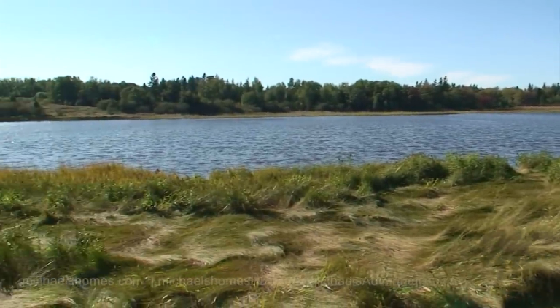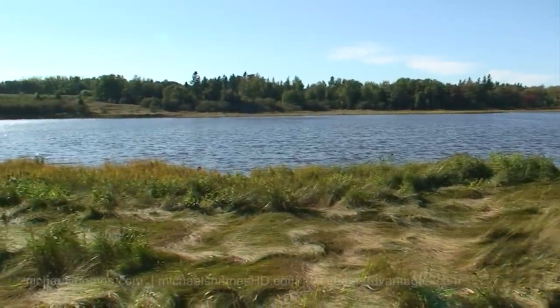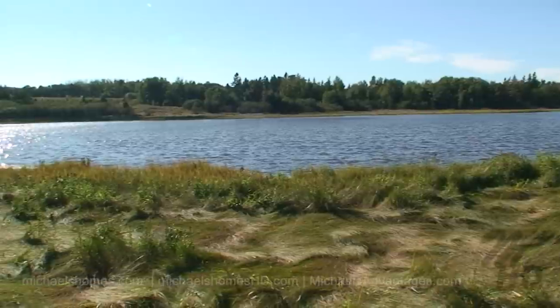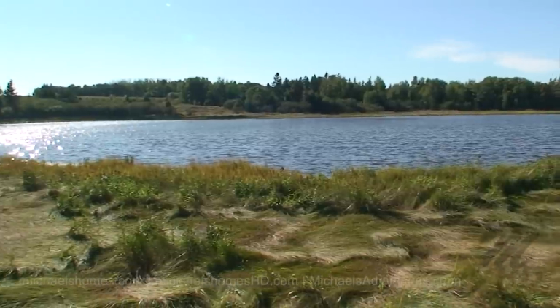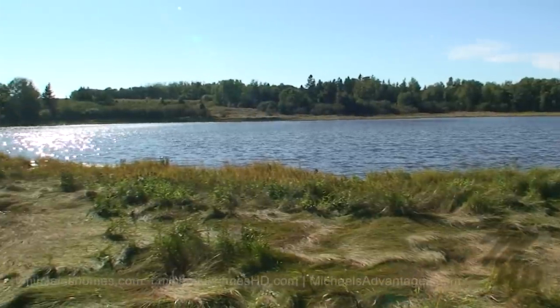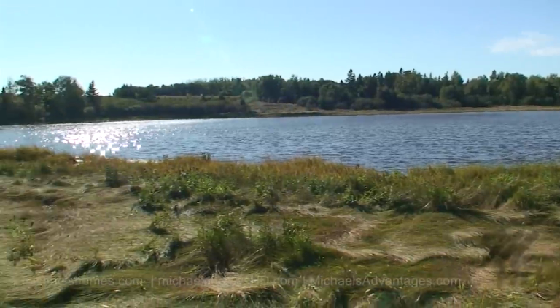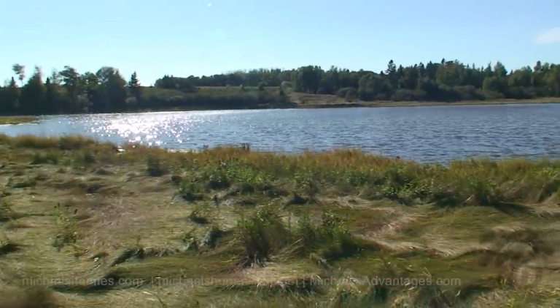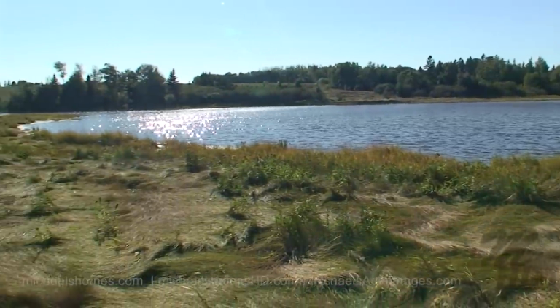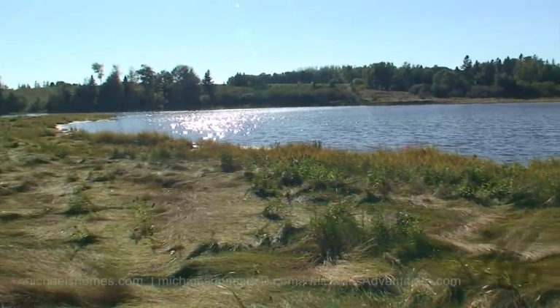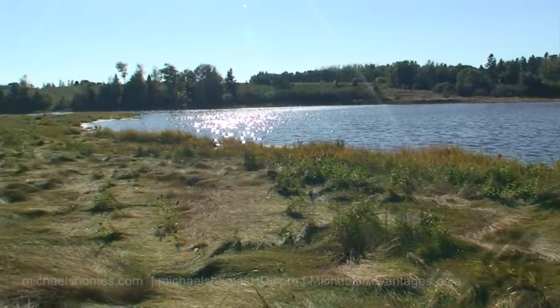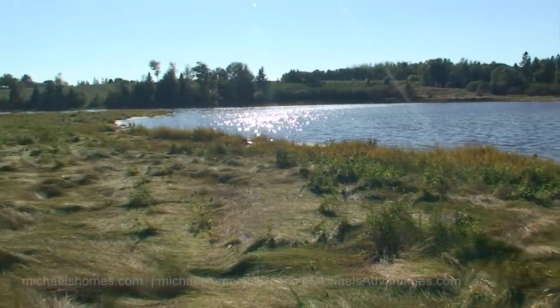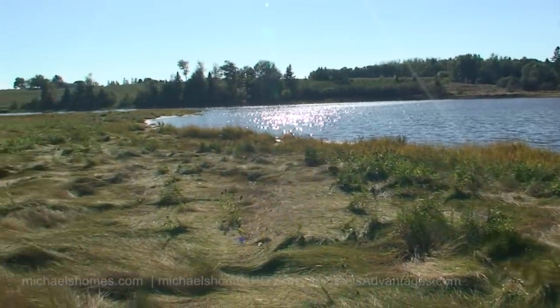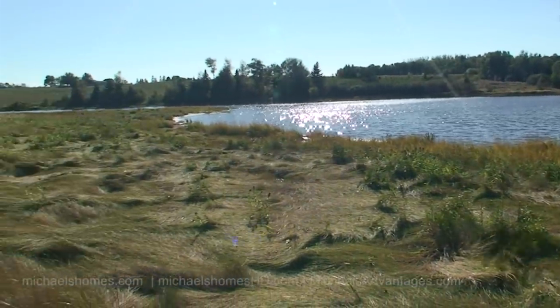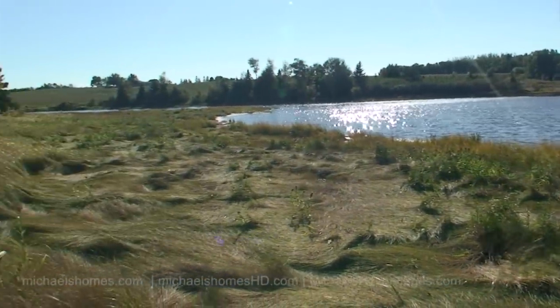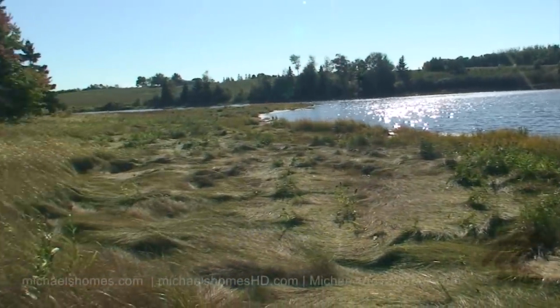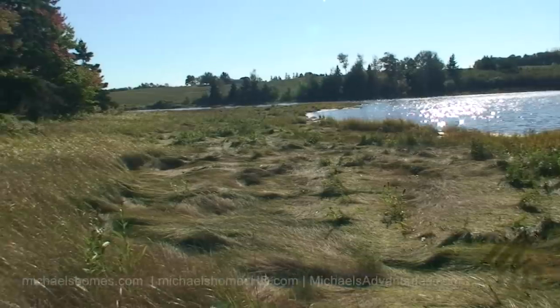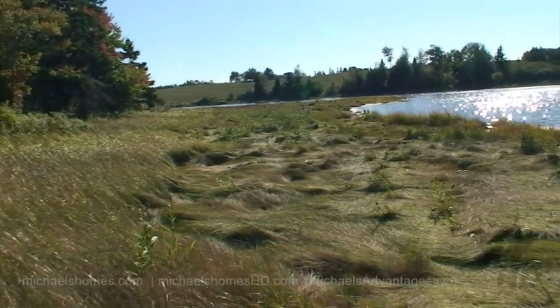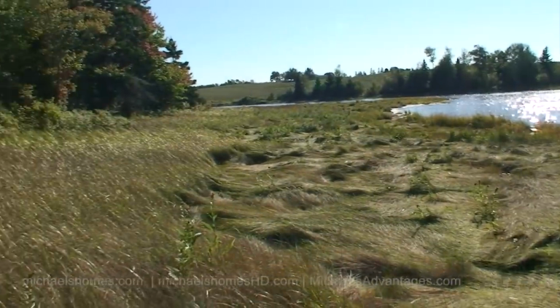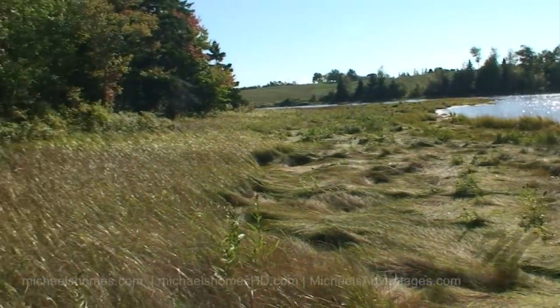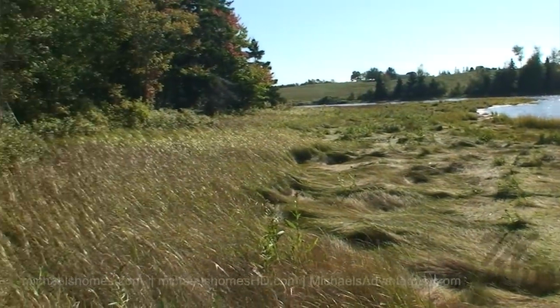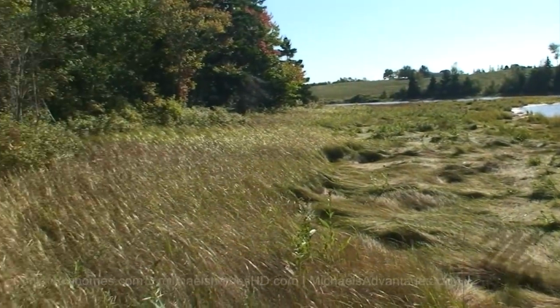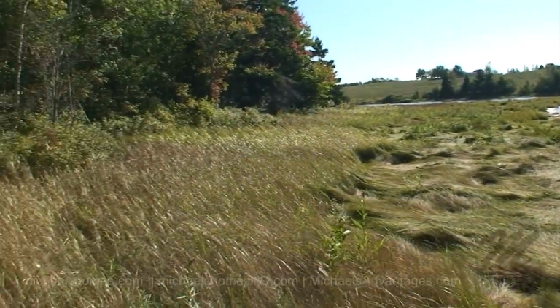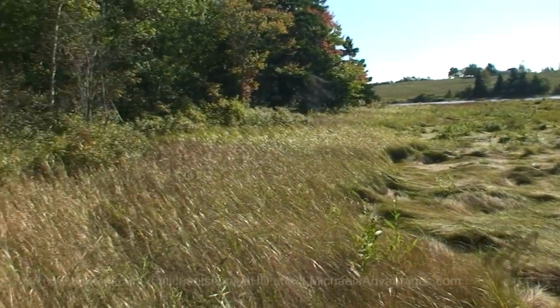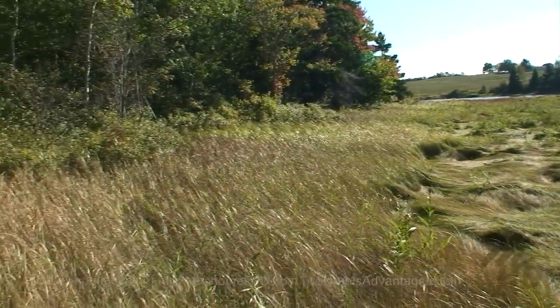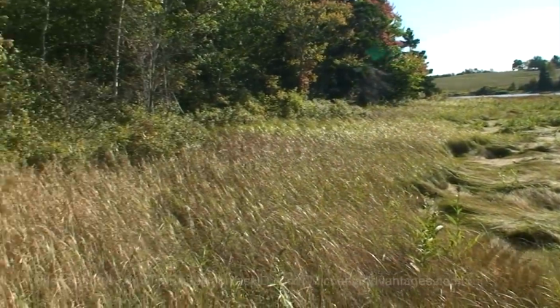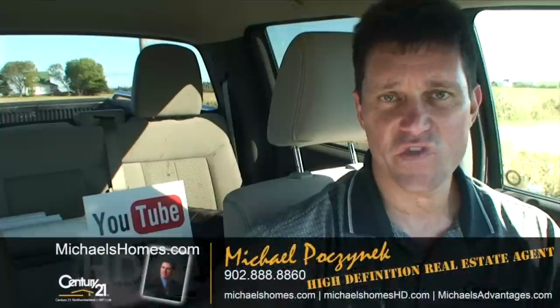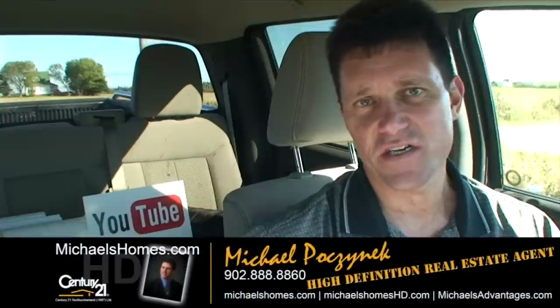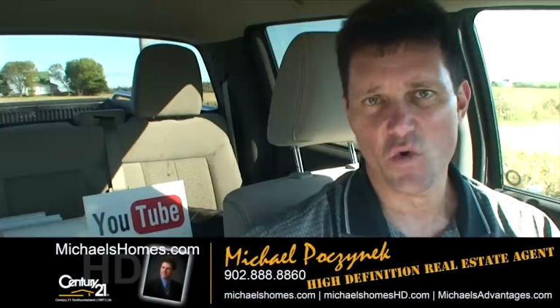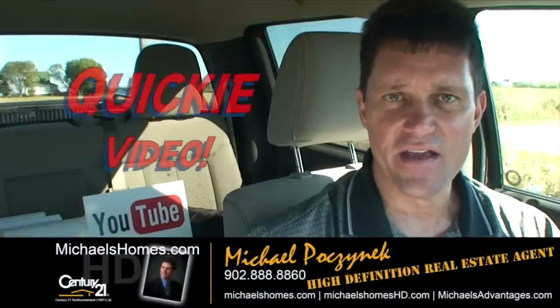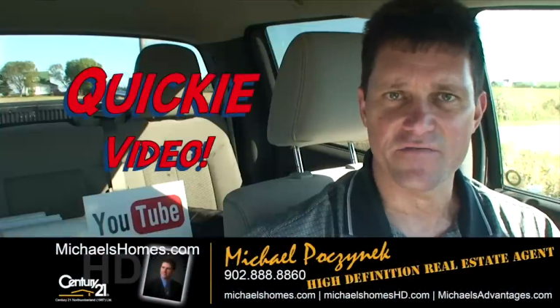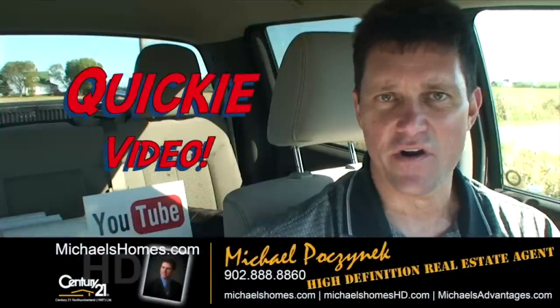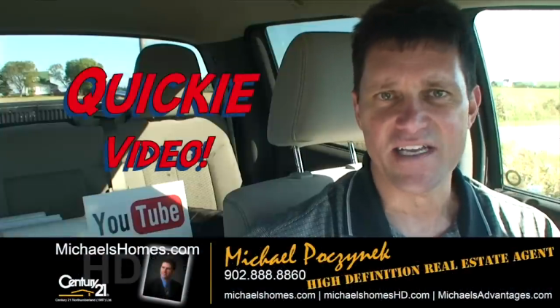Beautiful sunny day here in October. So that's our 20 acres in Victoria West.